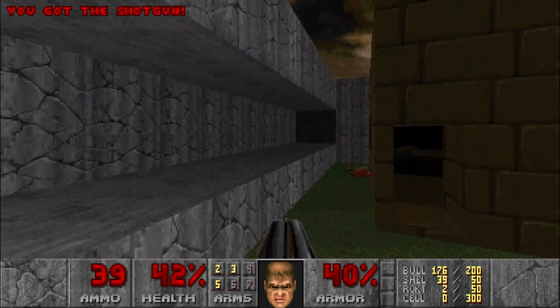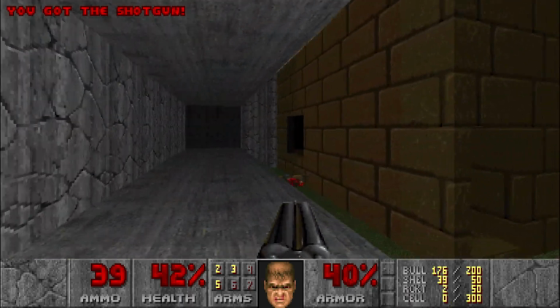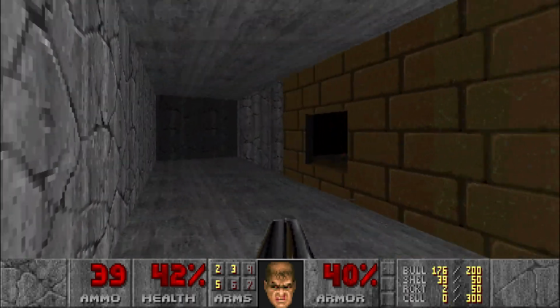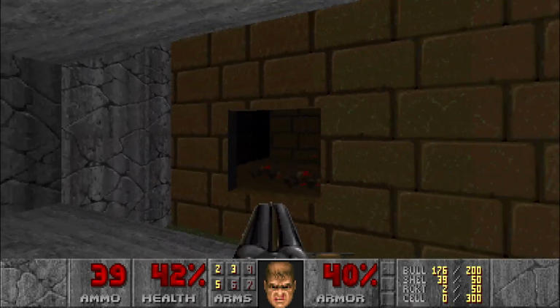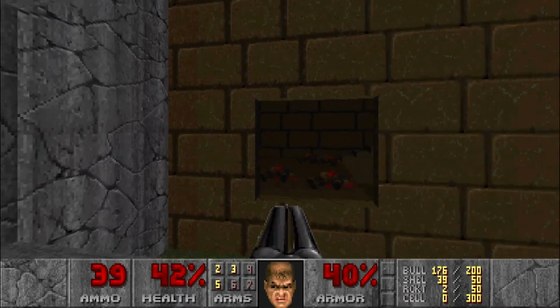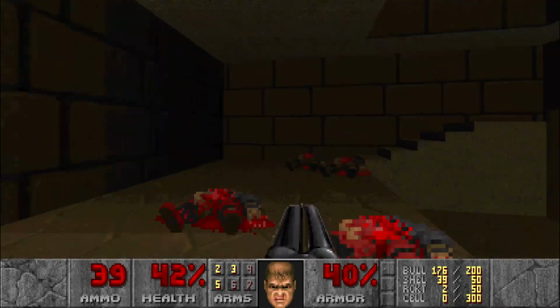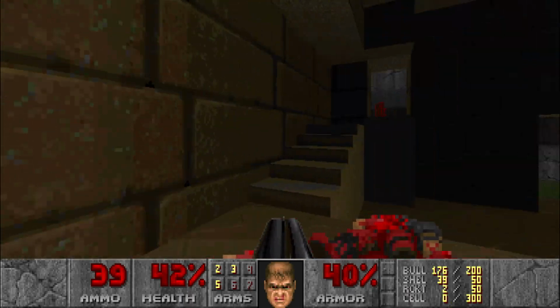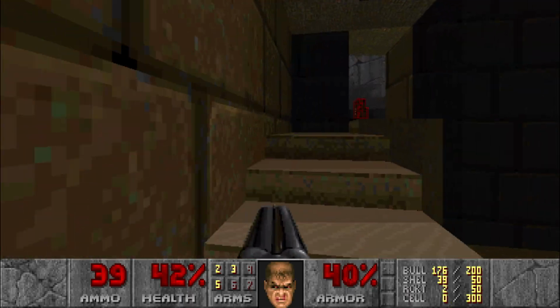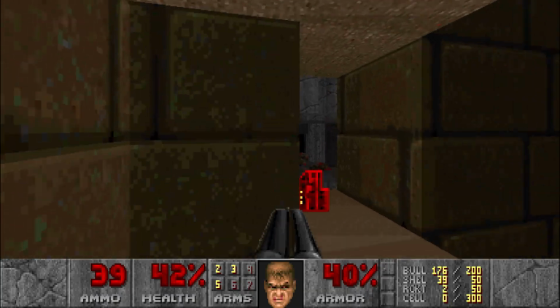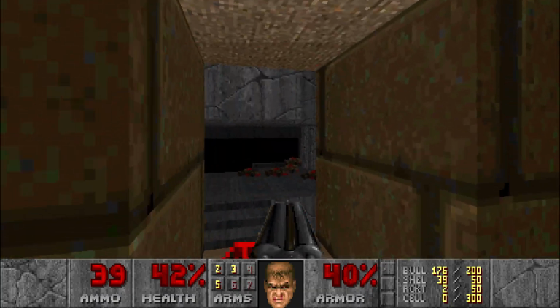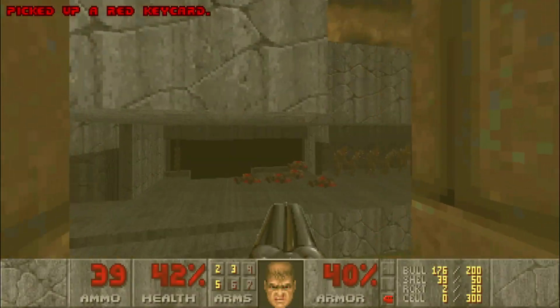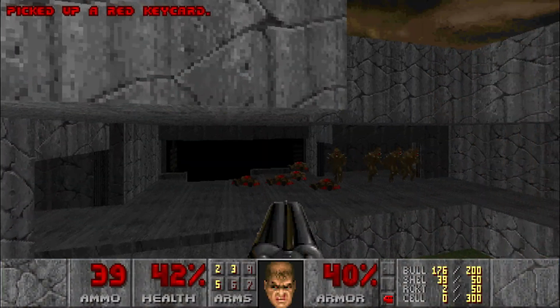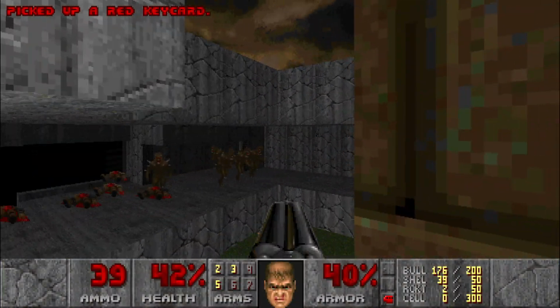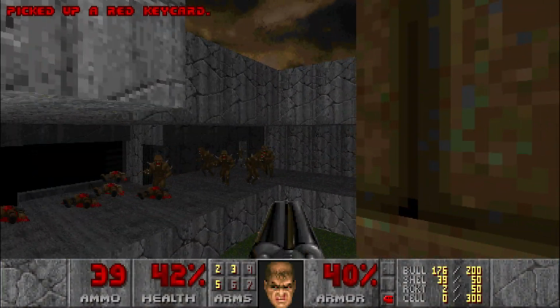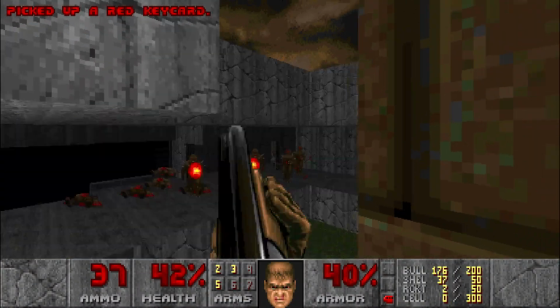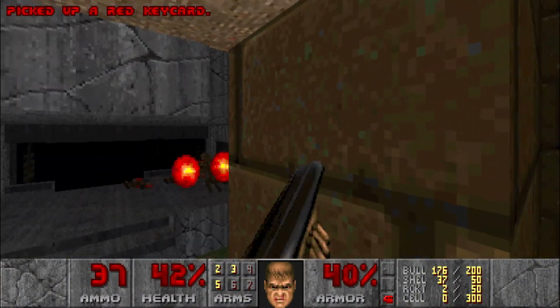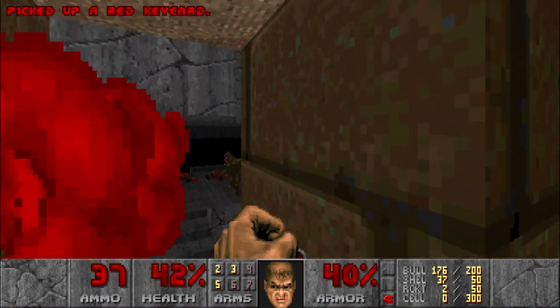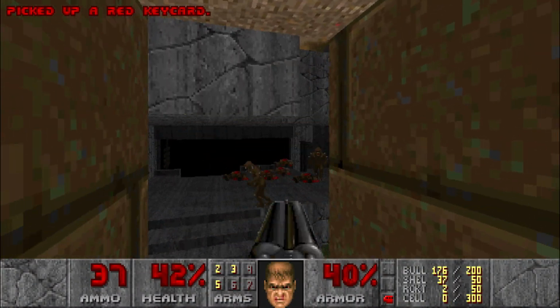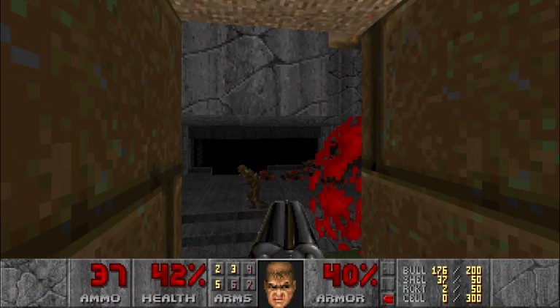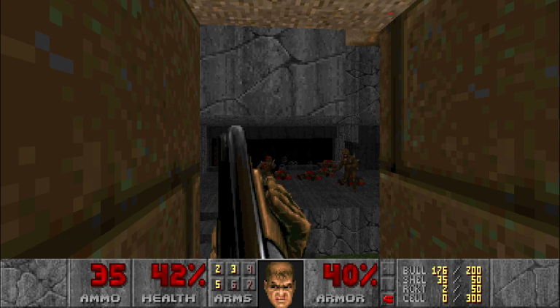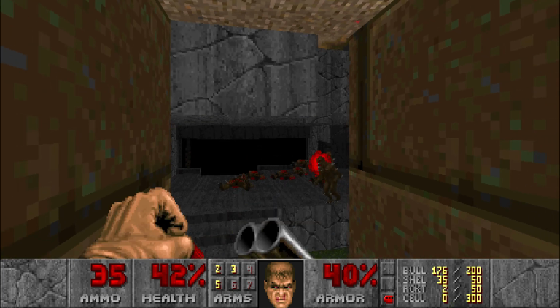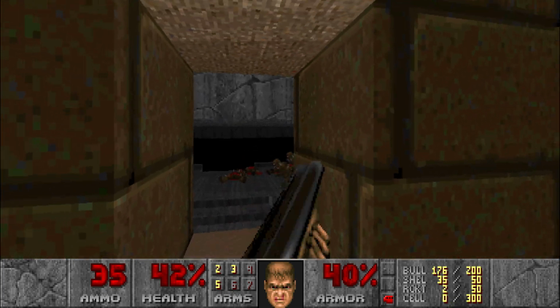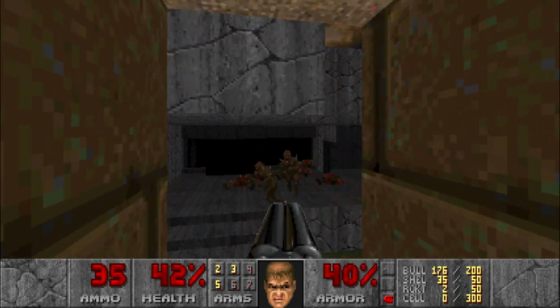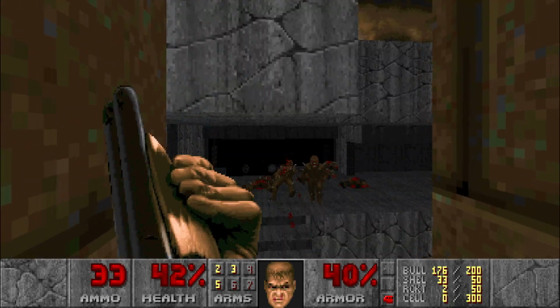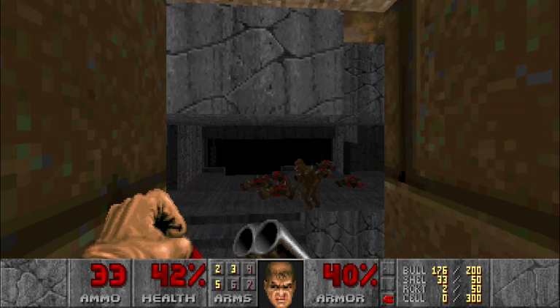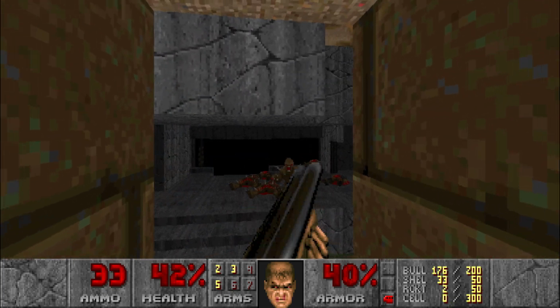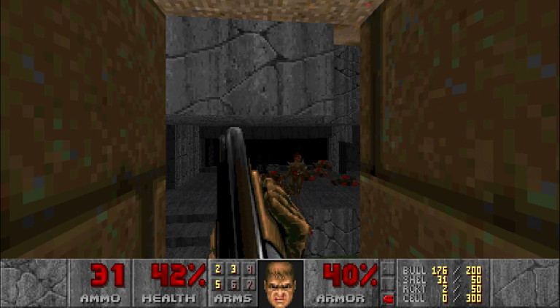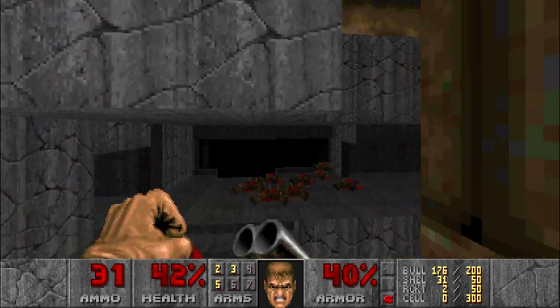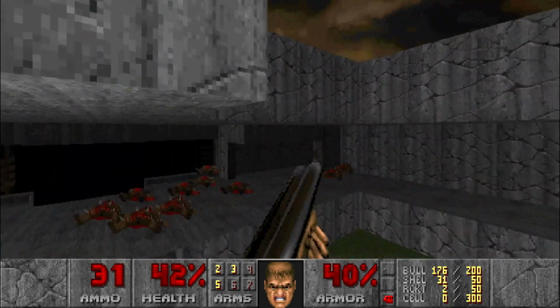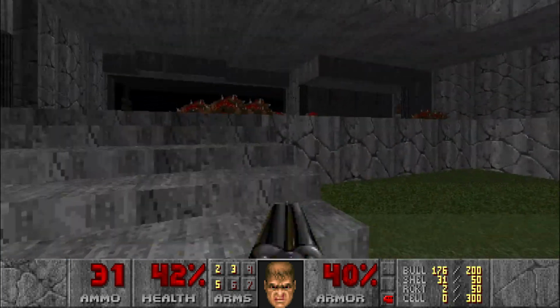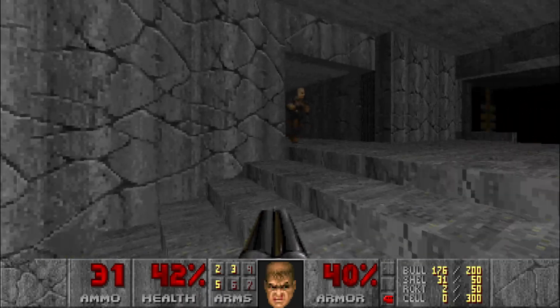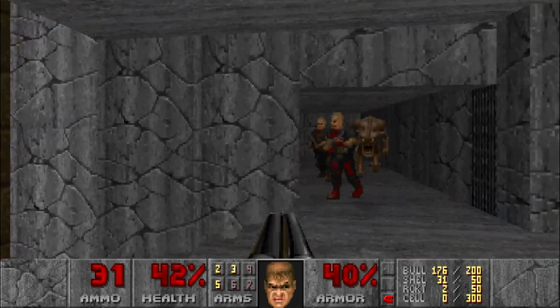Now we need to go up there and get that red key. When we do that, it's going to open up some fake walls, and then we have some enemies to kill.